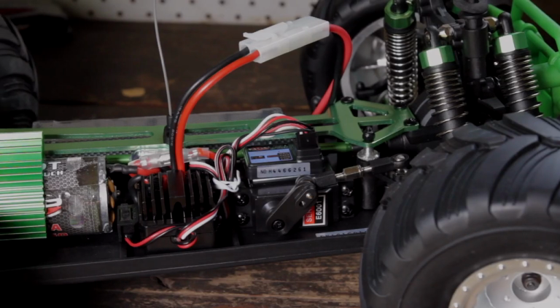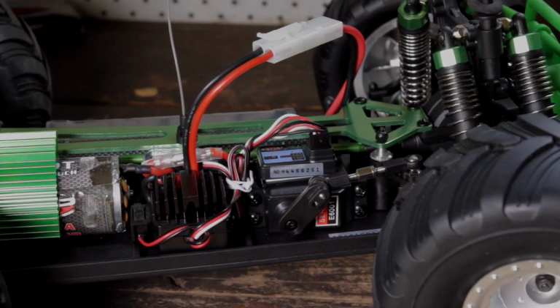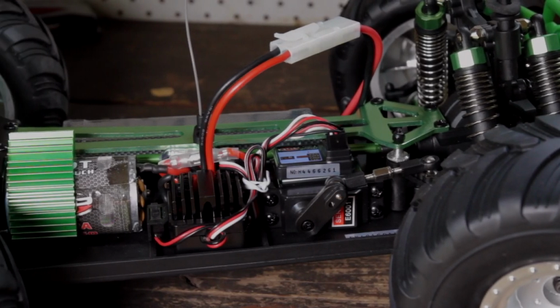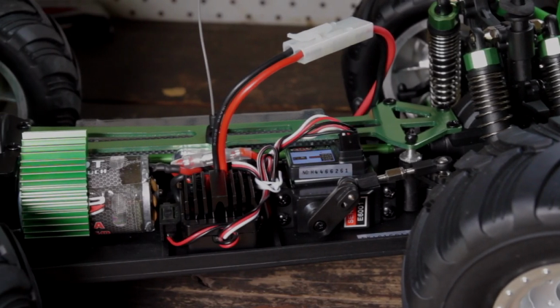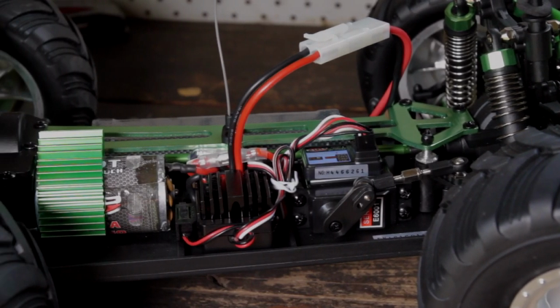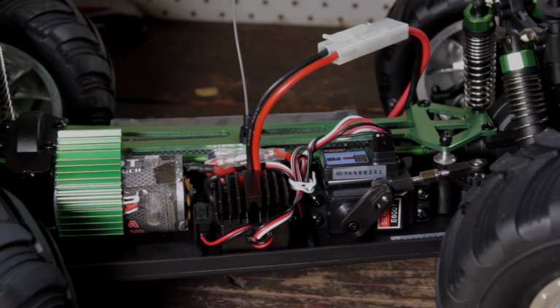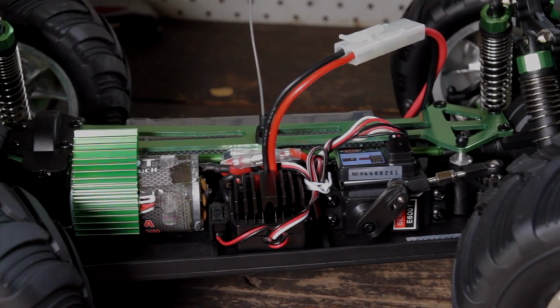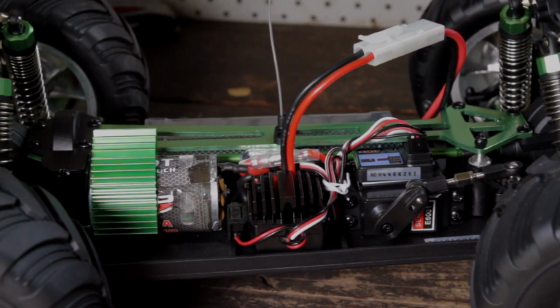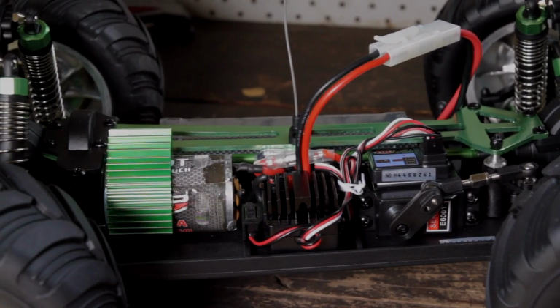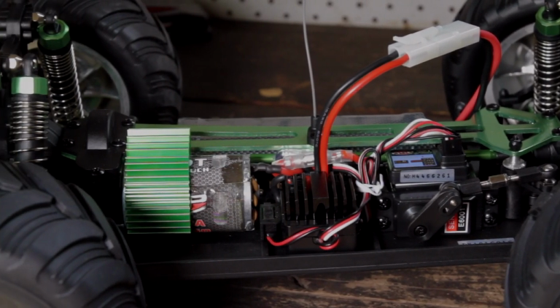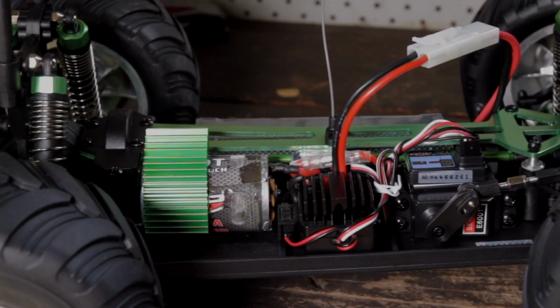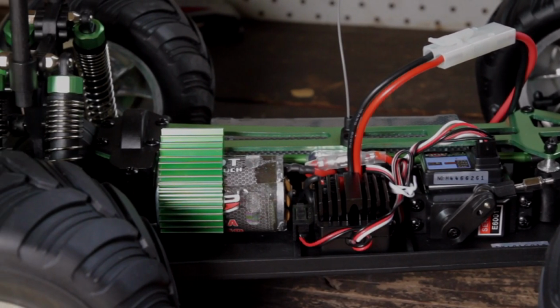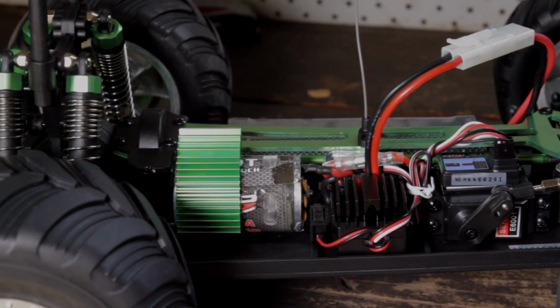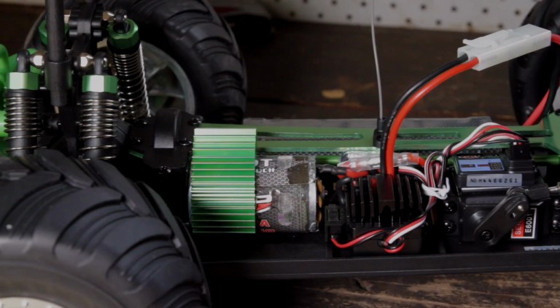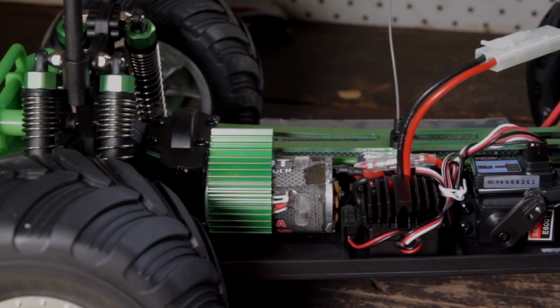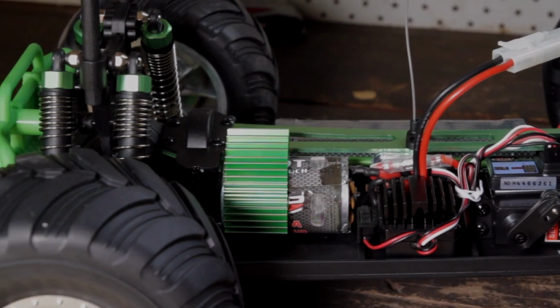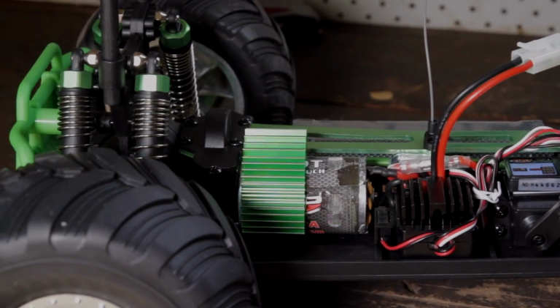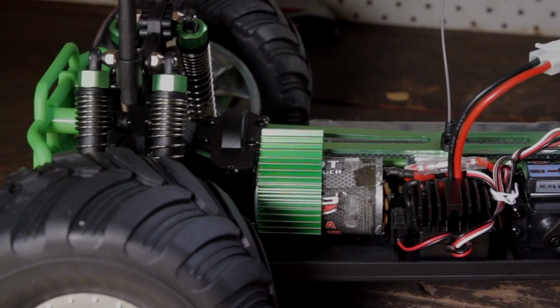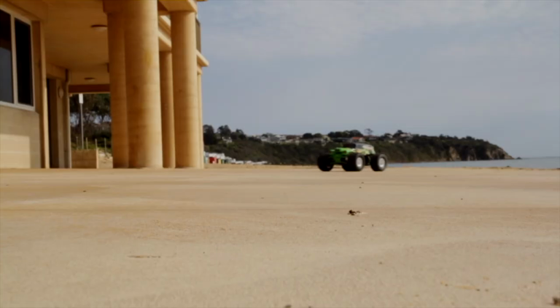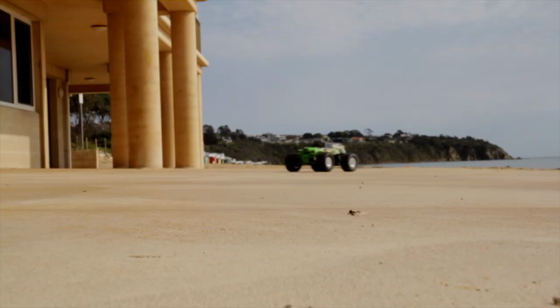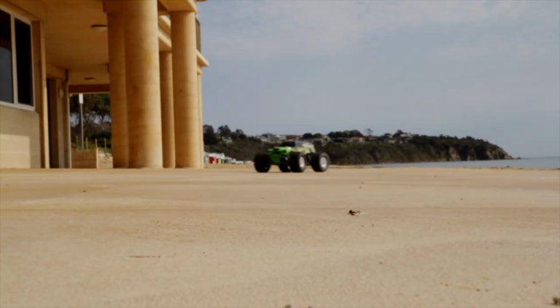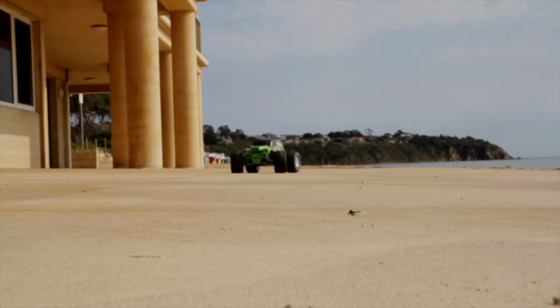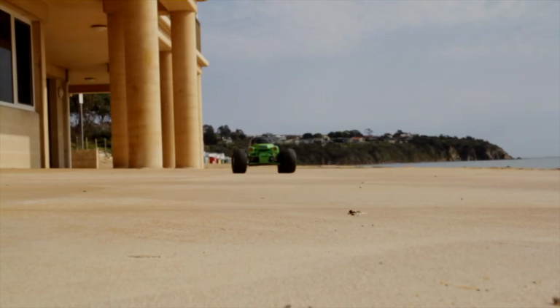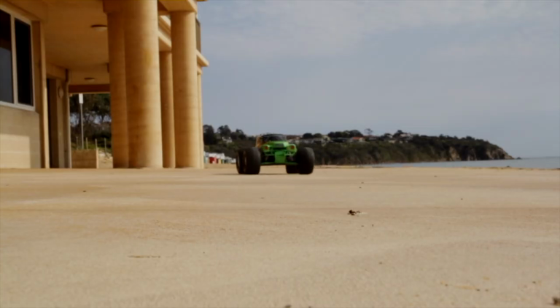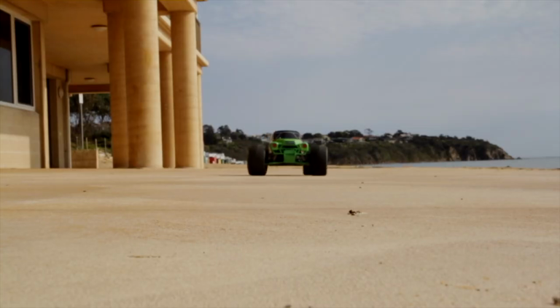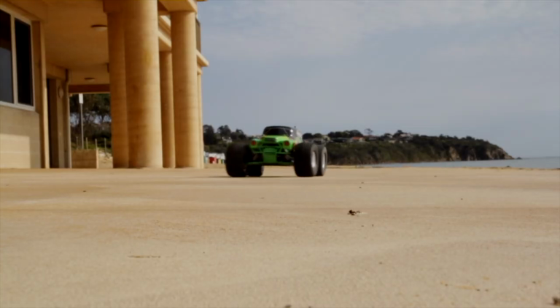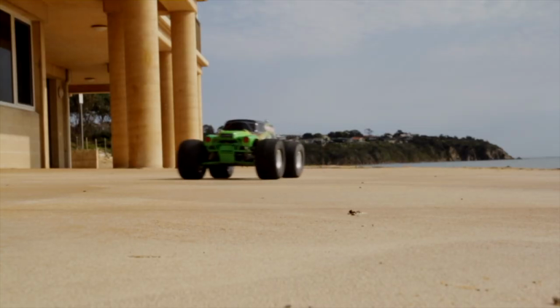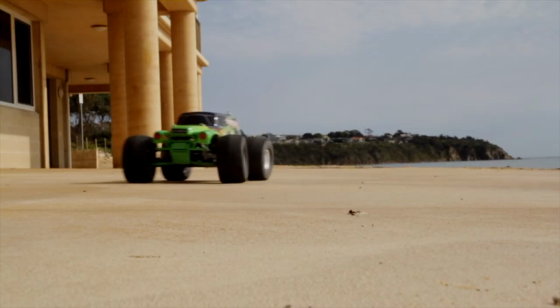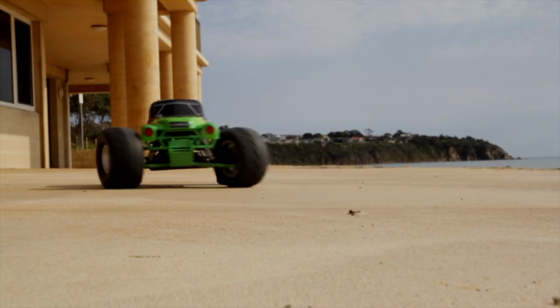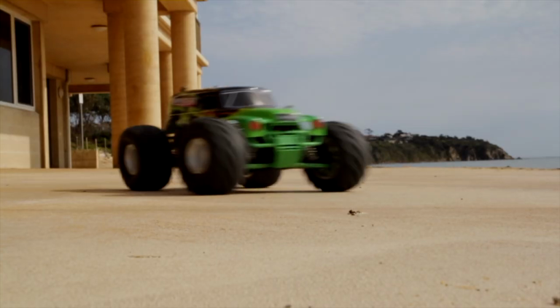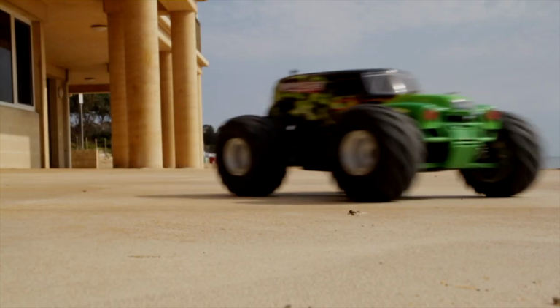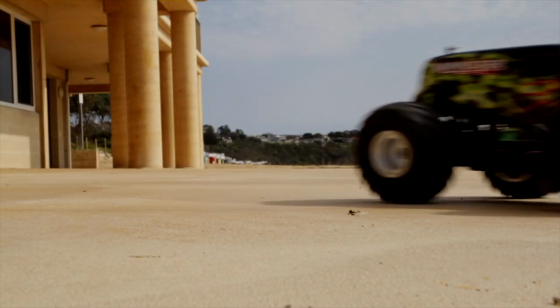The Electrodyne 550 brushed electric motor has been designed for higher torque, and this gives more power to the large wheels to get over almost any obstacle.